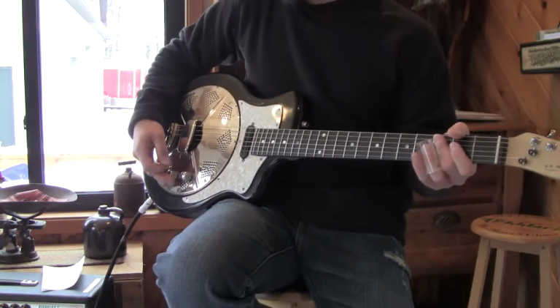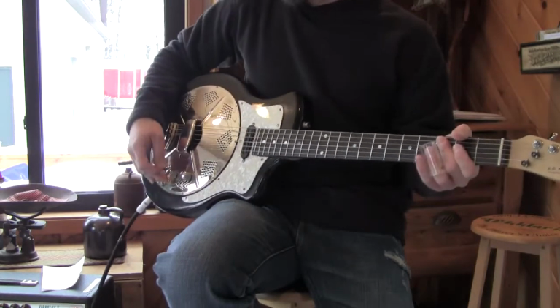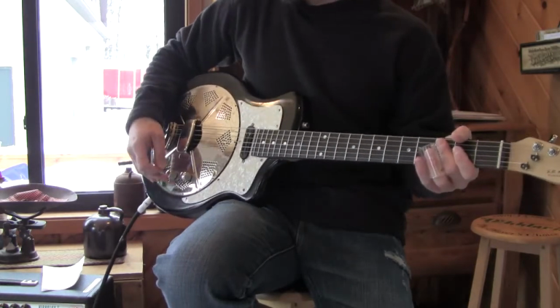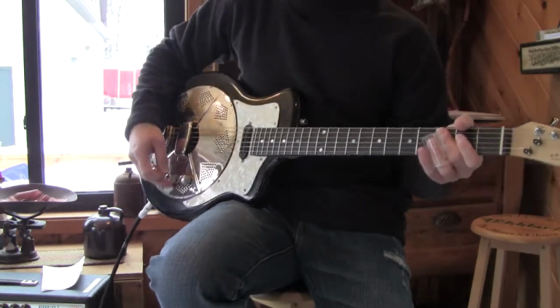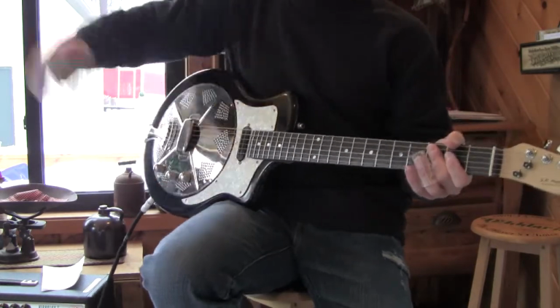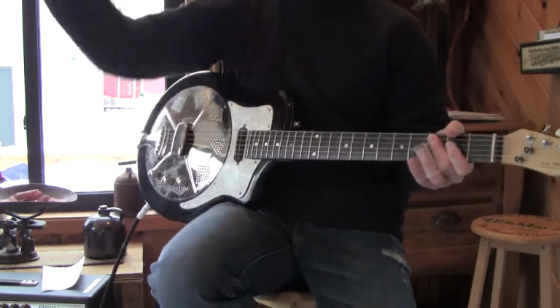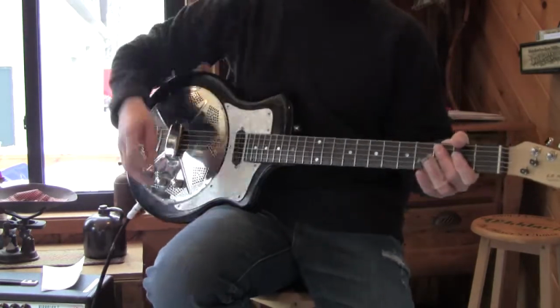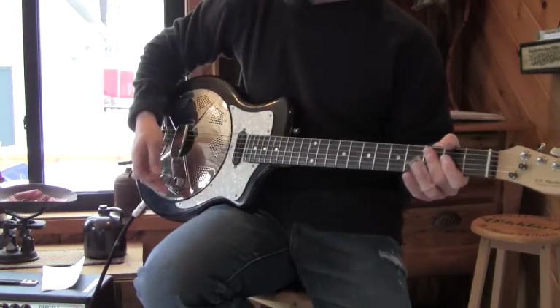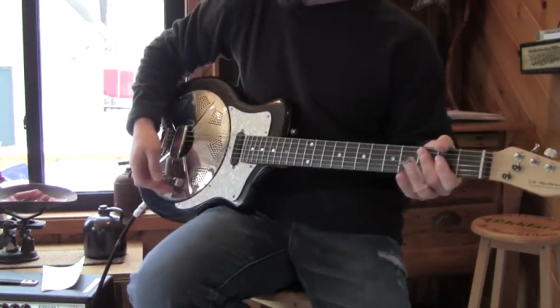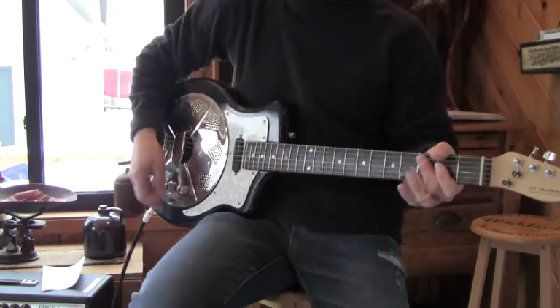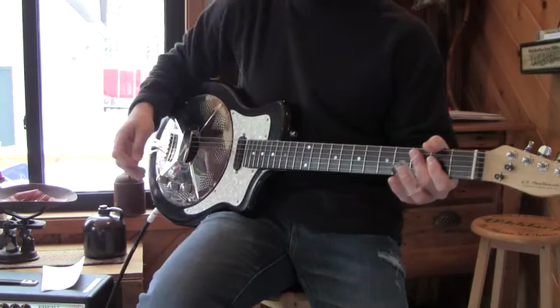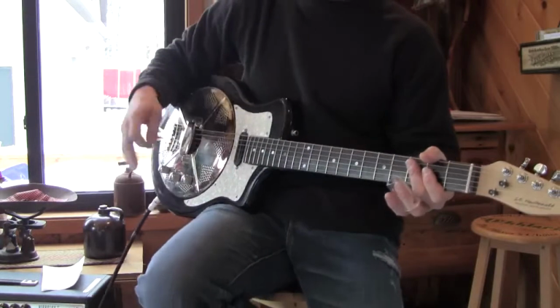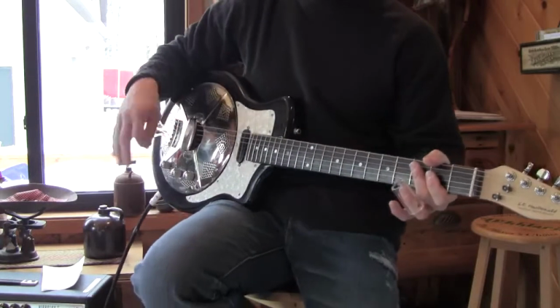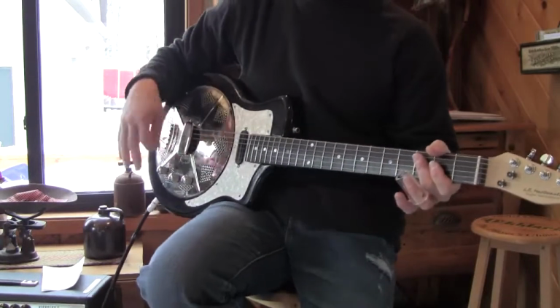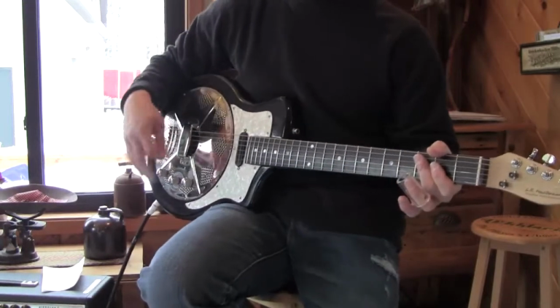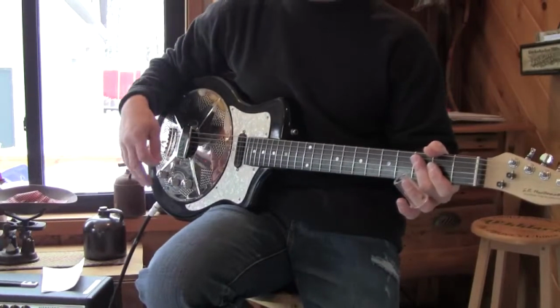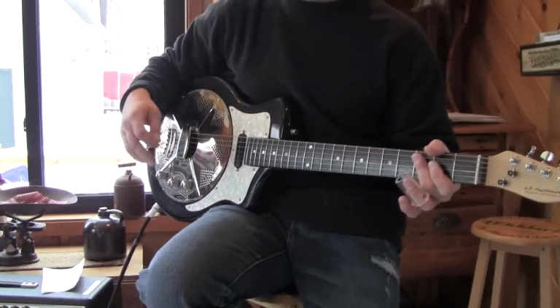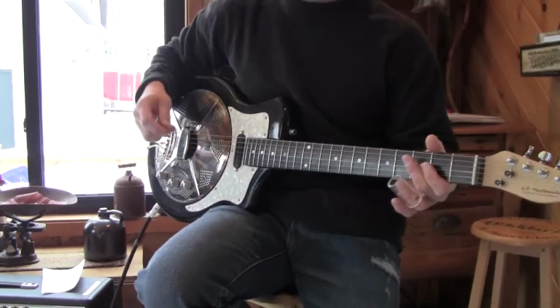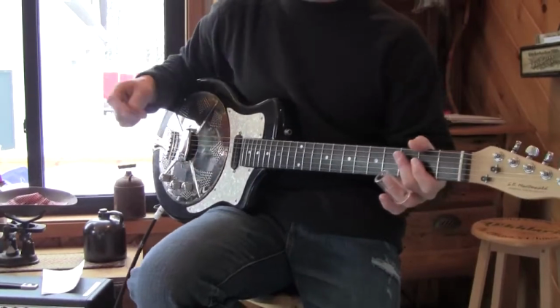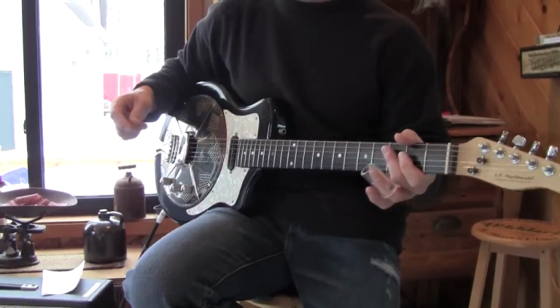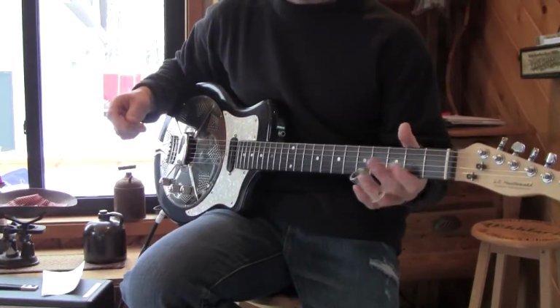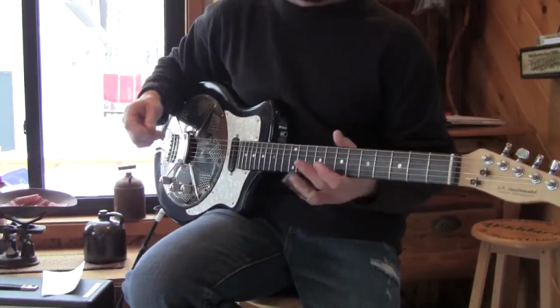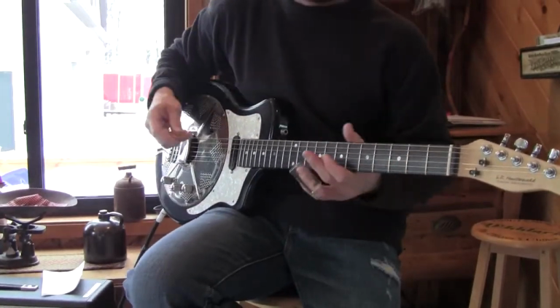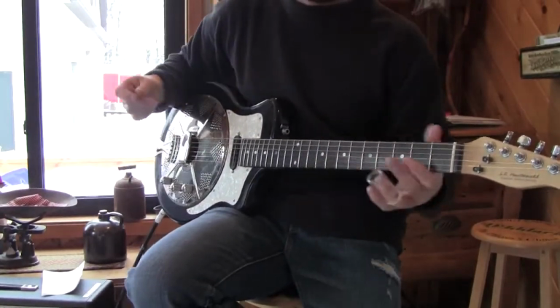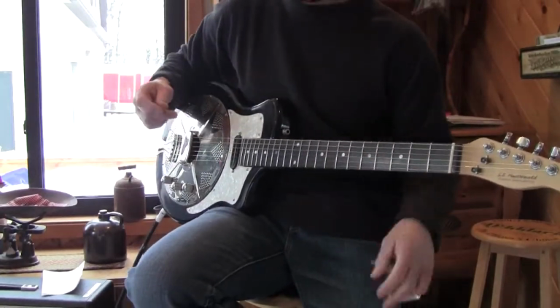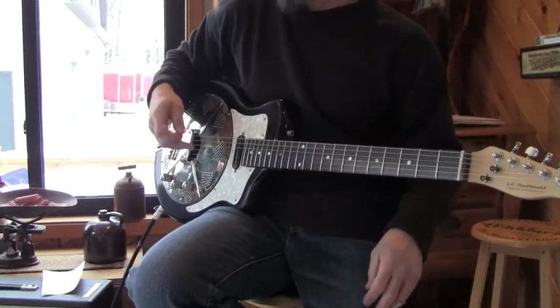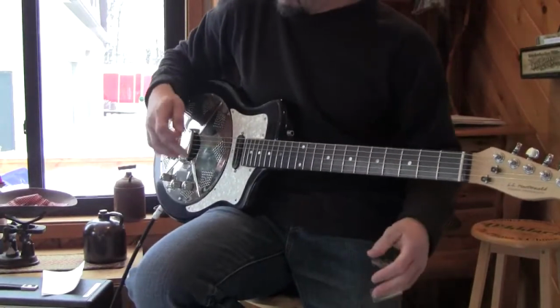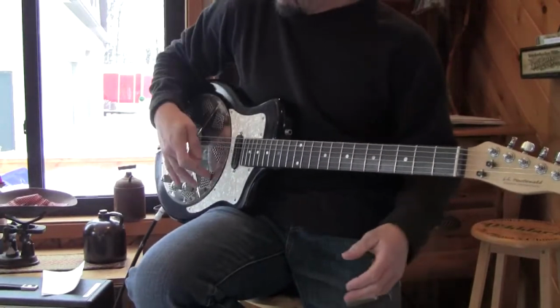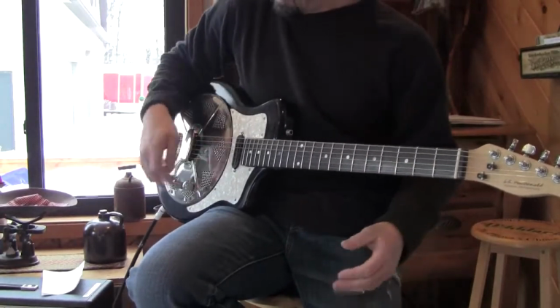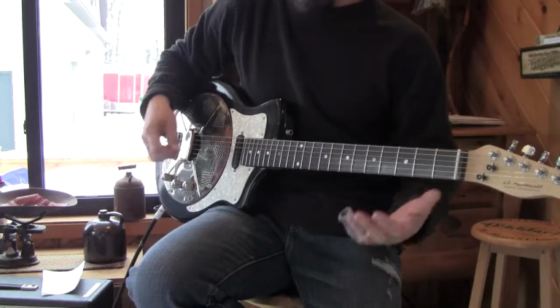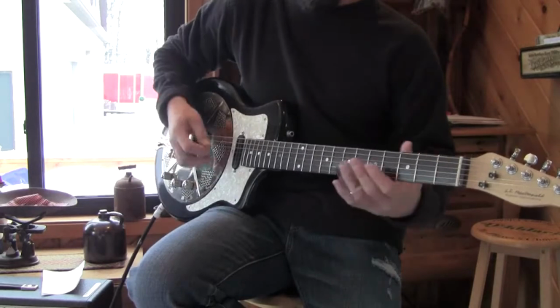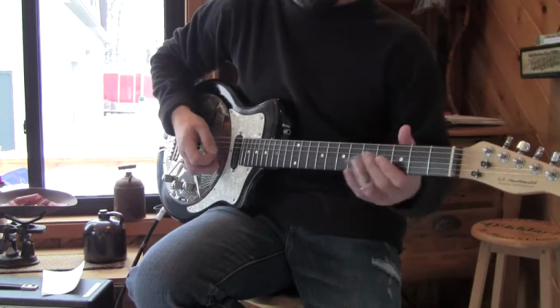So now we turn on the resonator. If you monkey with all the knobs, you get real neat tones. Everything's on ten — resonator tone on ten.